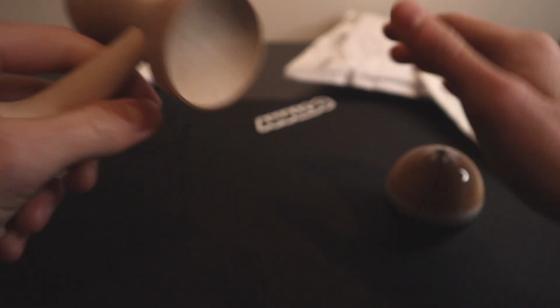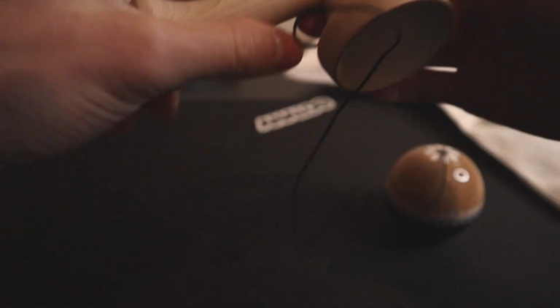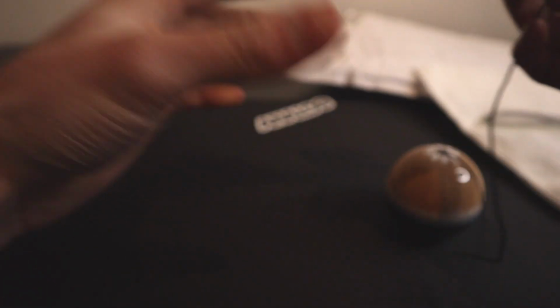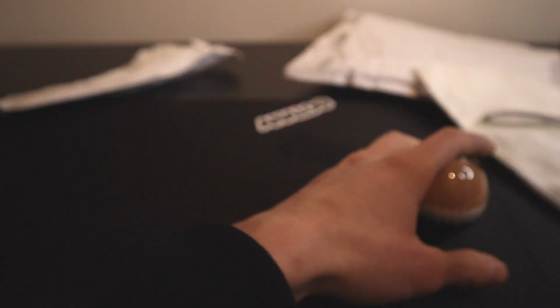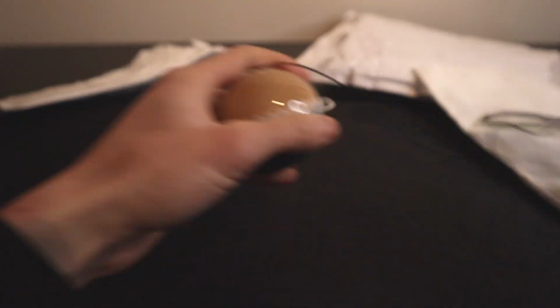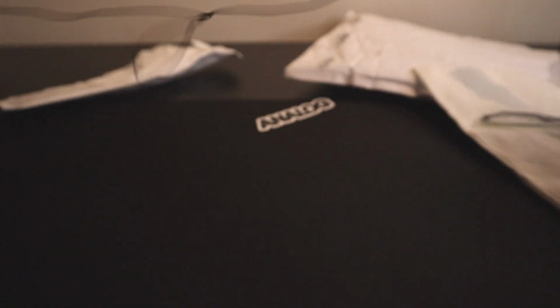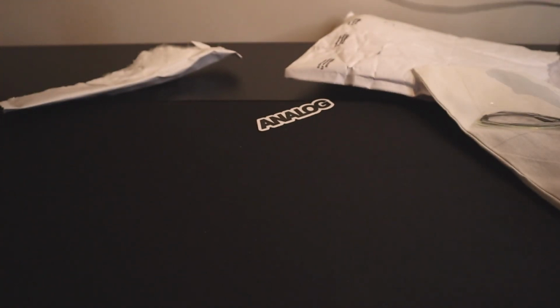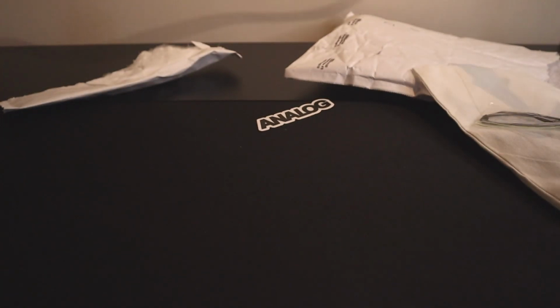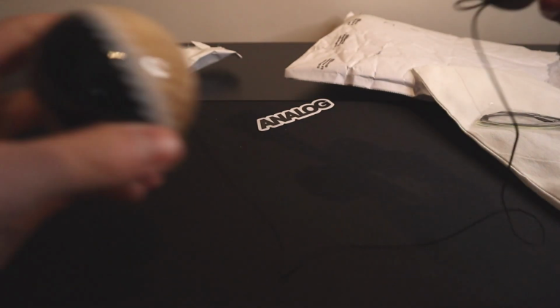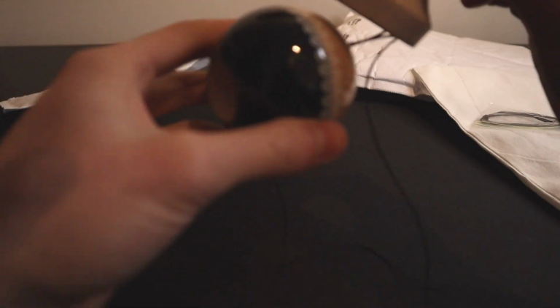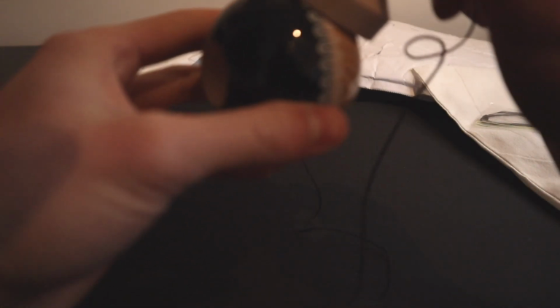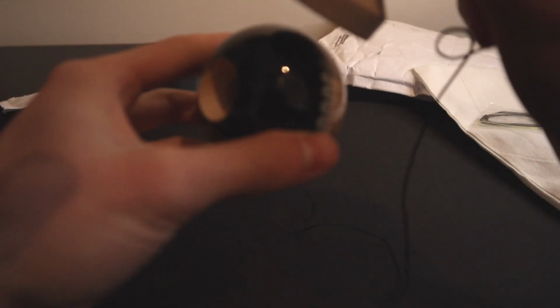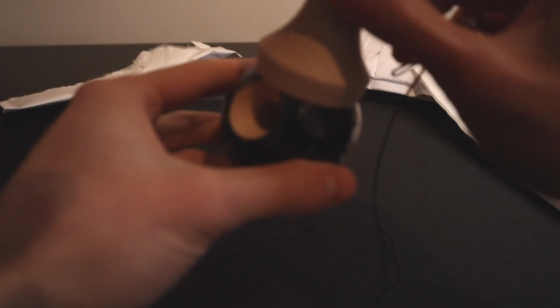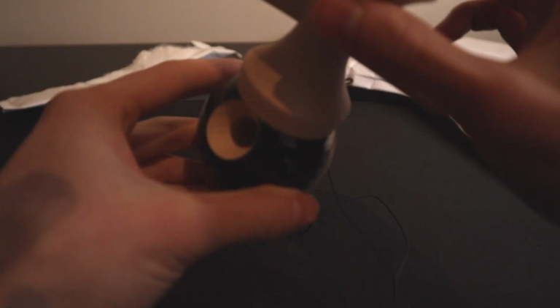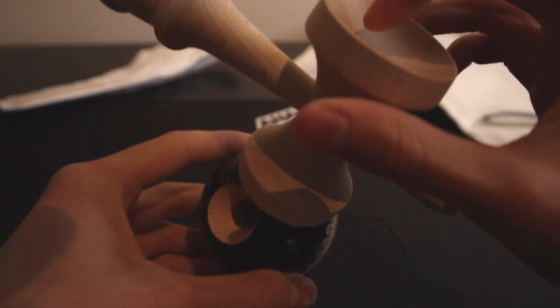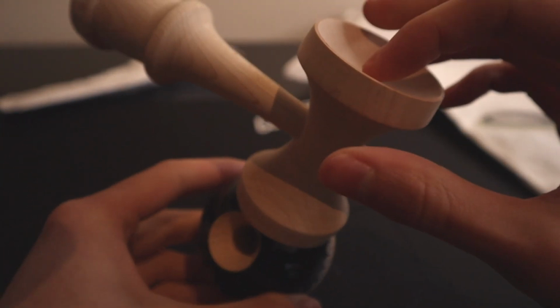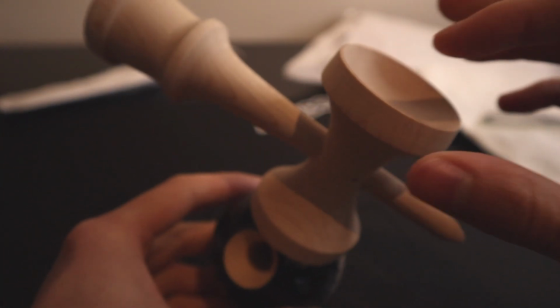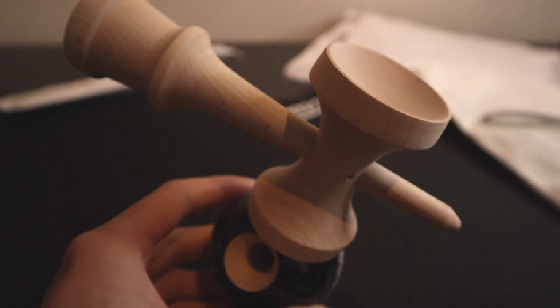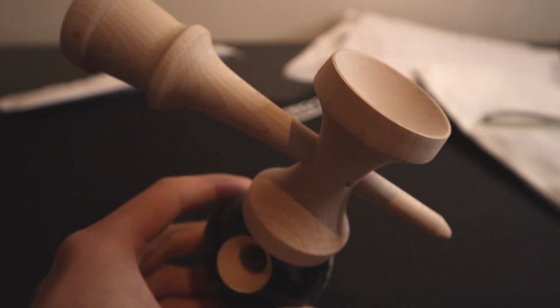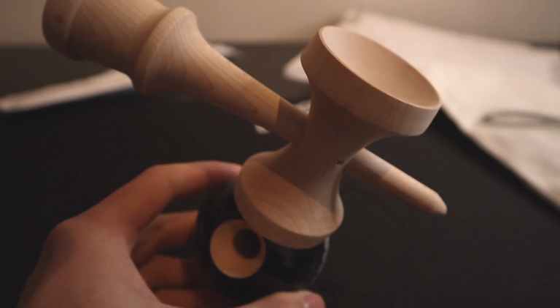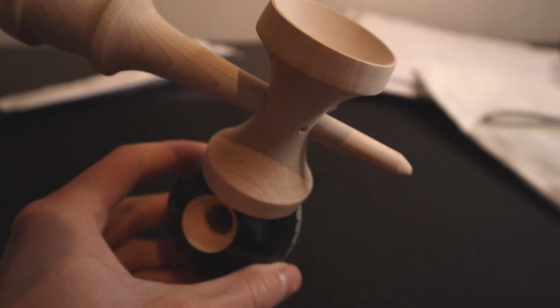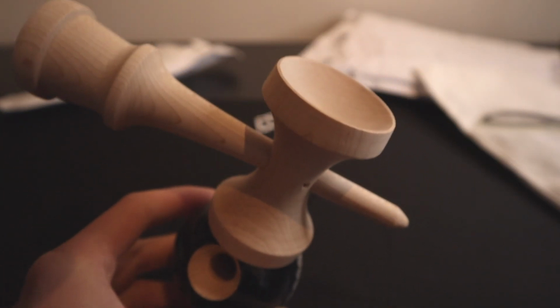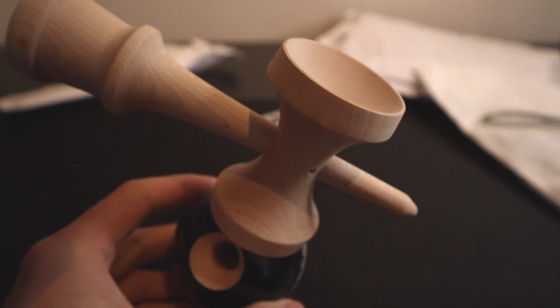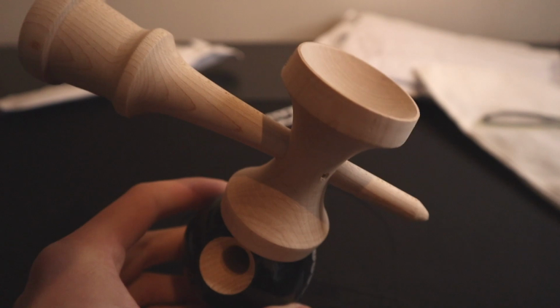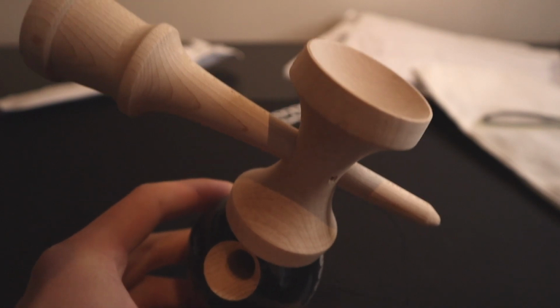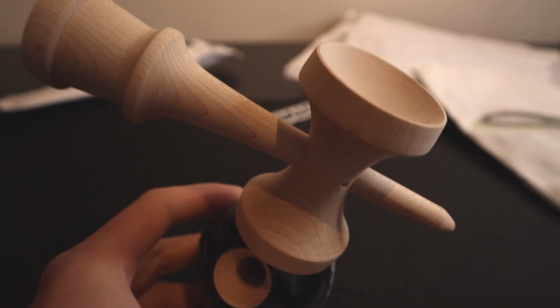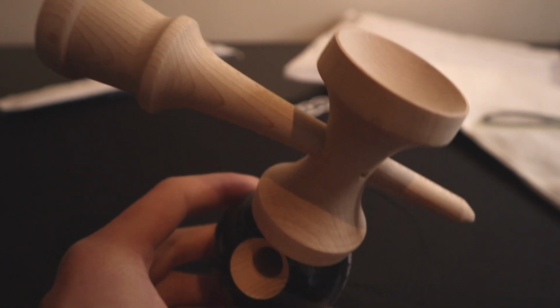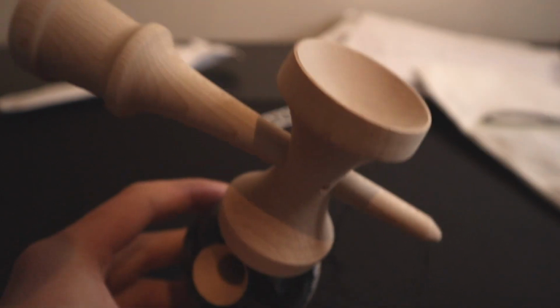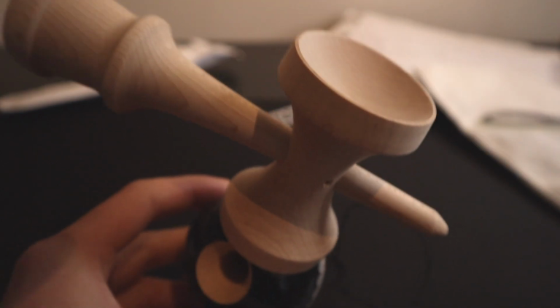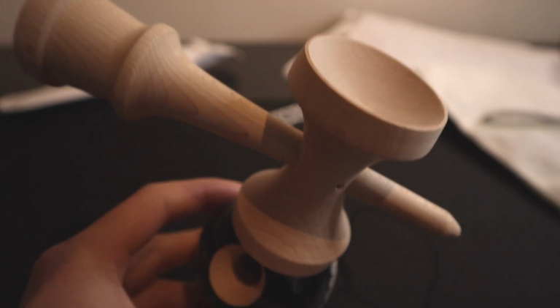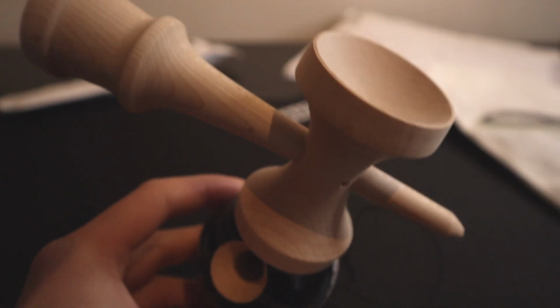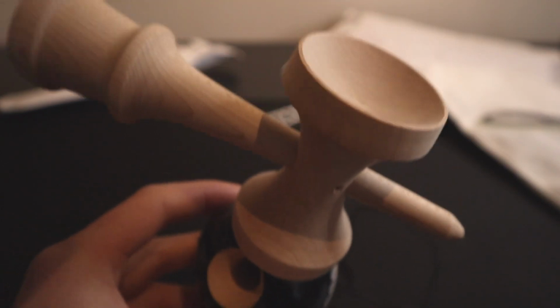Let's test out the lunar balance. Man, that's crazy — just sticks right on there.